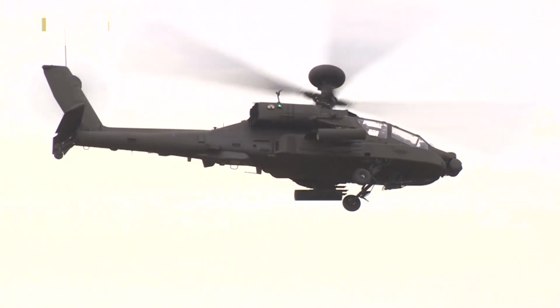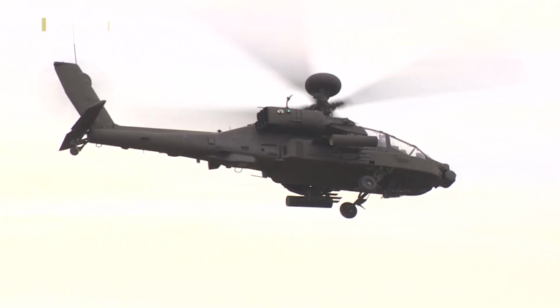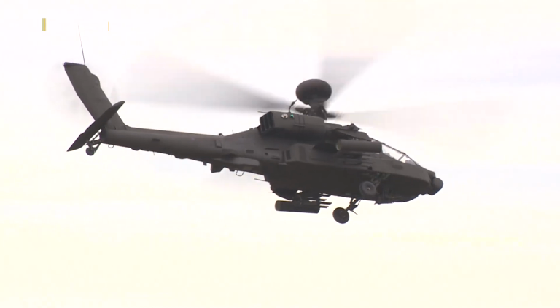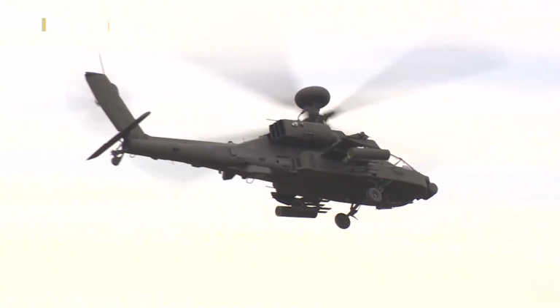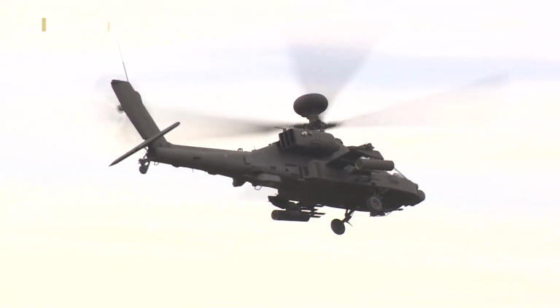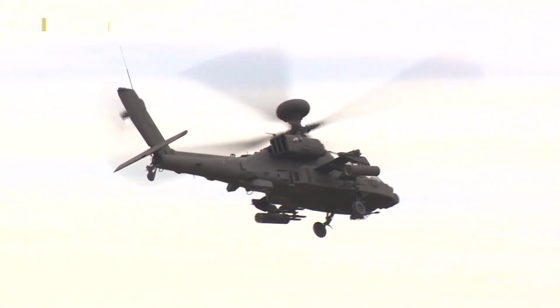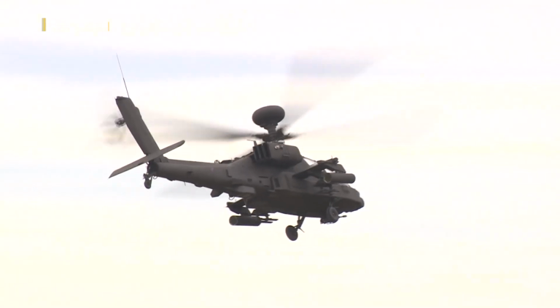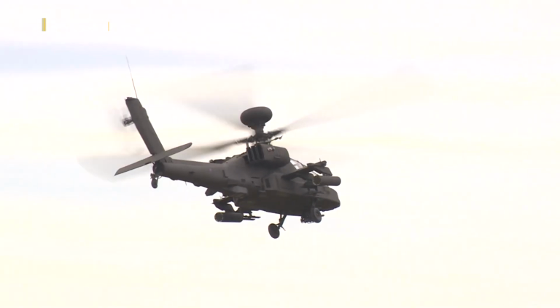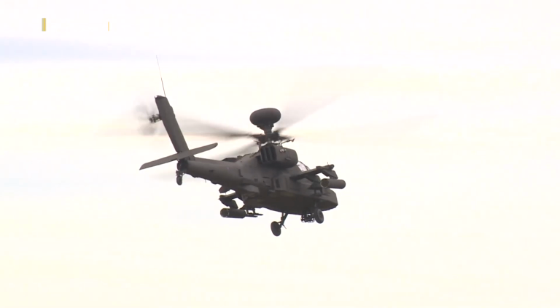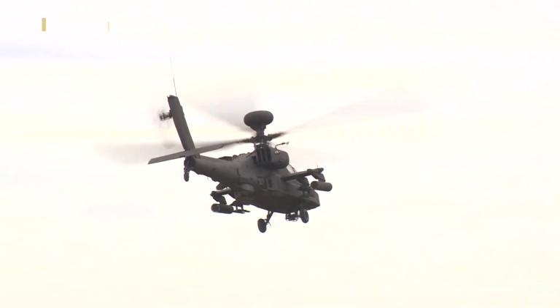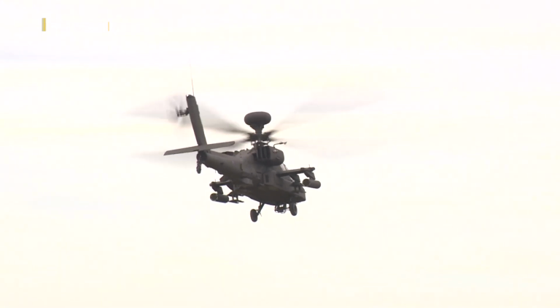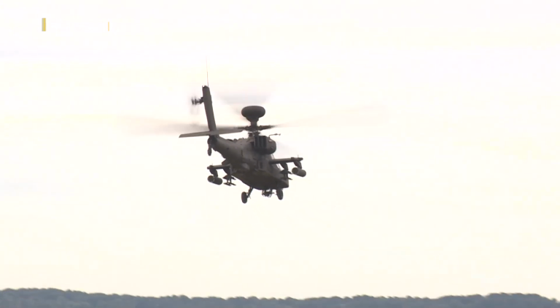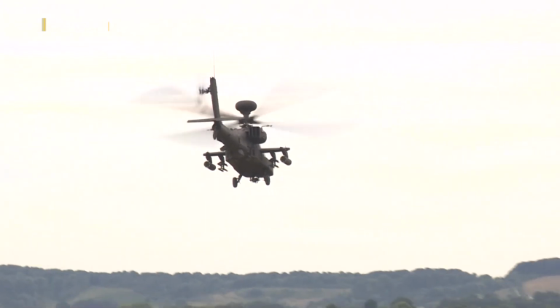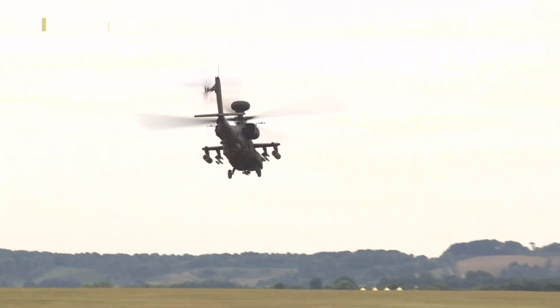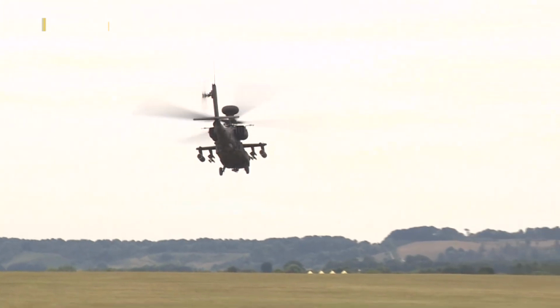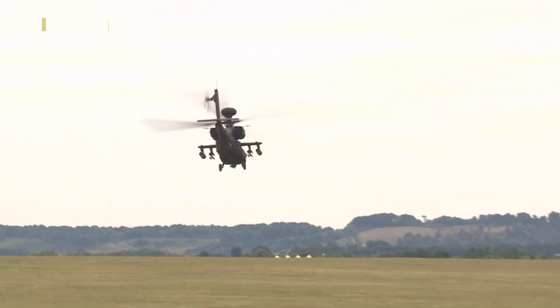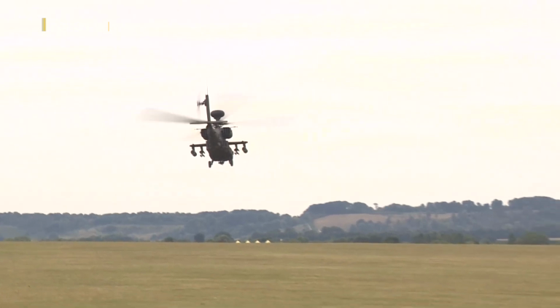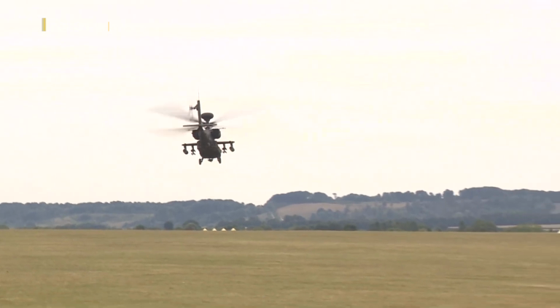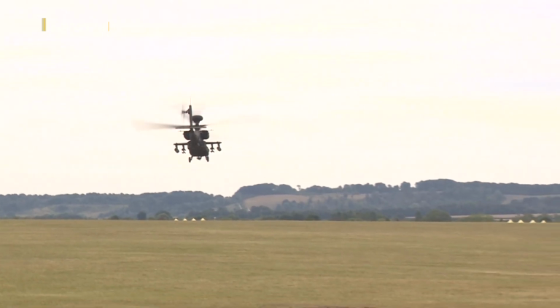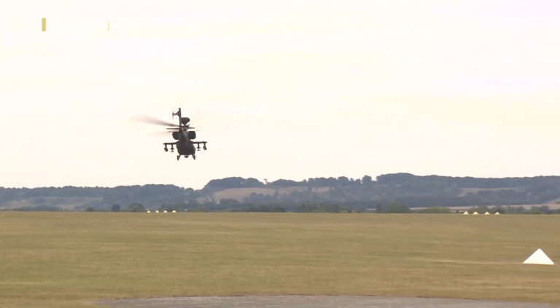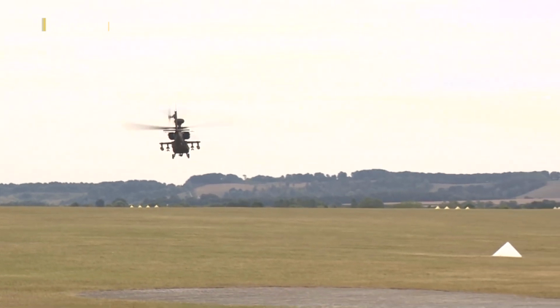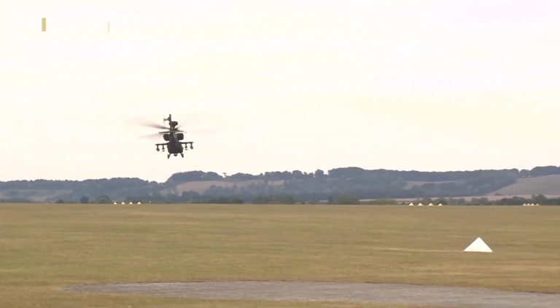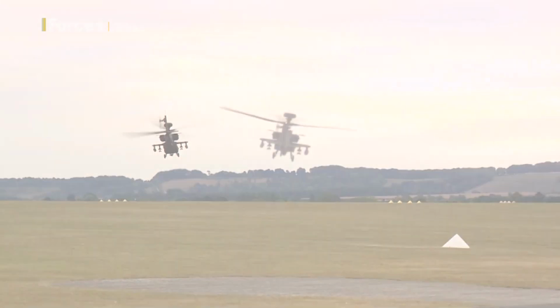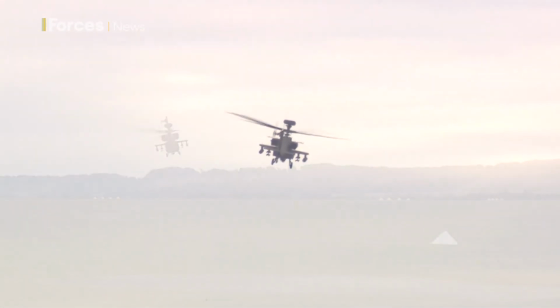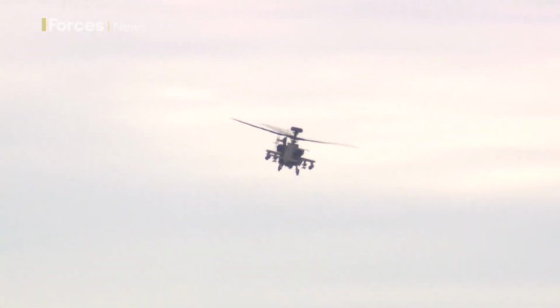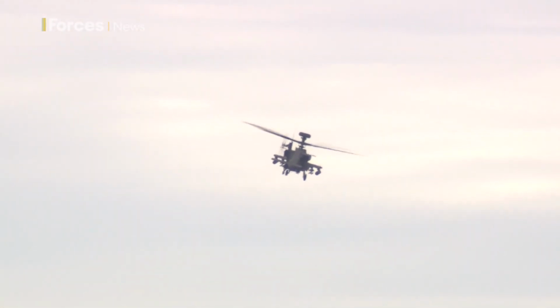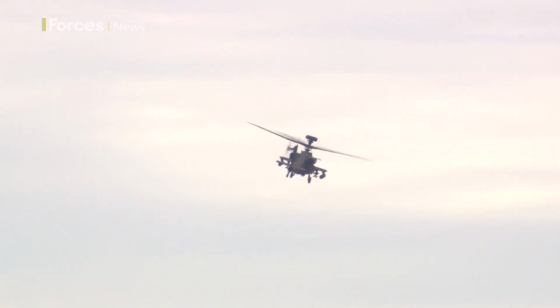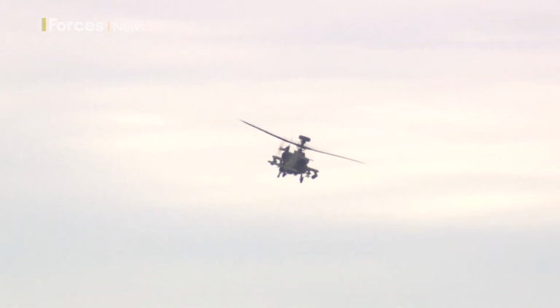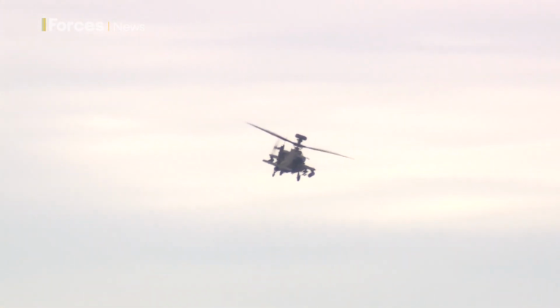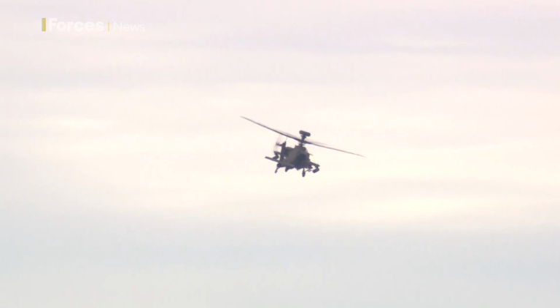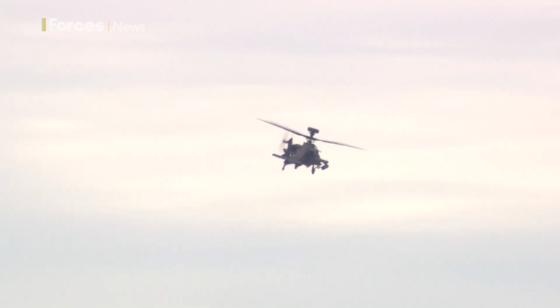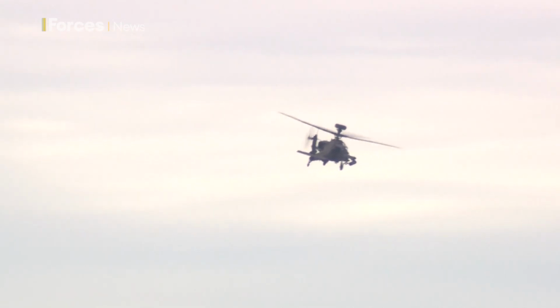As the British Army pivots towards a growing Russian threat, the arrival of these new aircraft couldn't be better timed — faster, smarter and more lethal, and a proven battle winner. Simon Newton, Forces News, Middle Wallop in Hampshire.